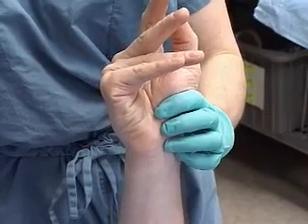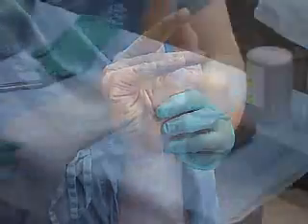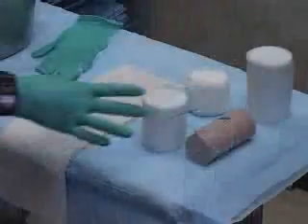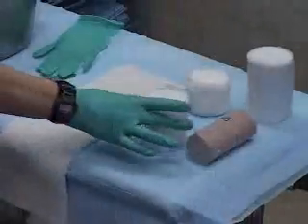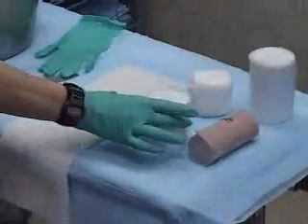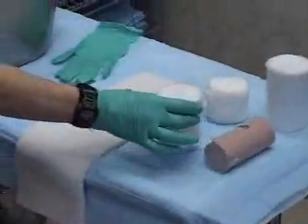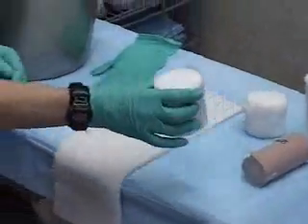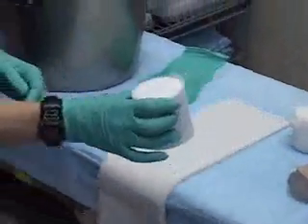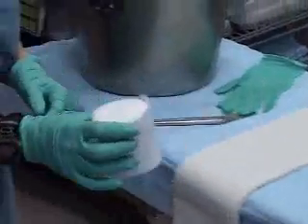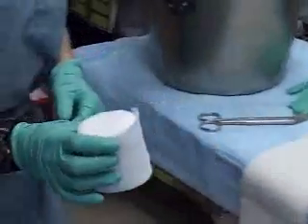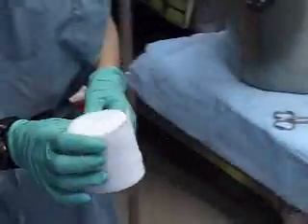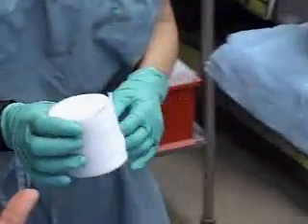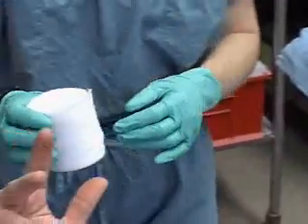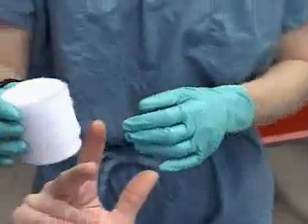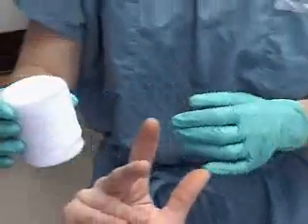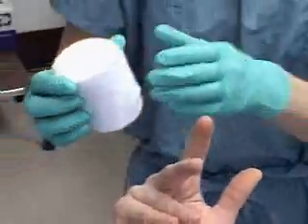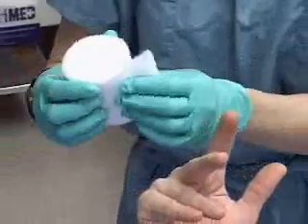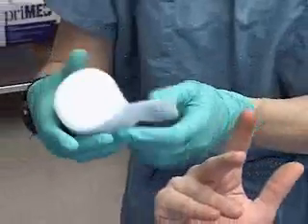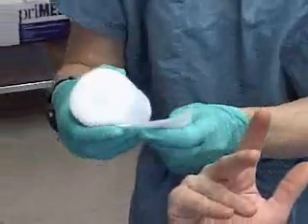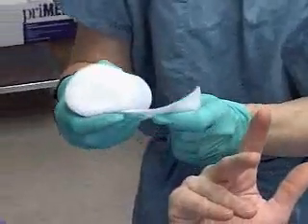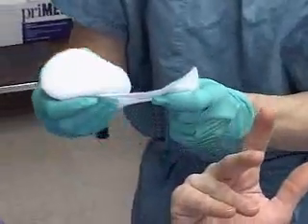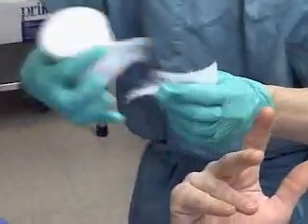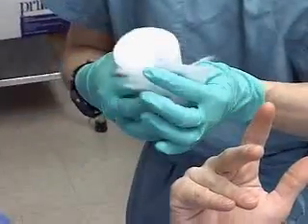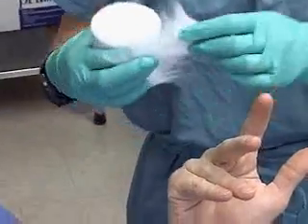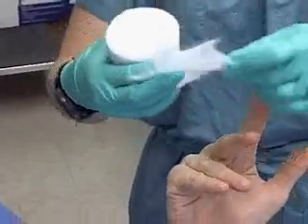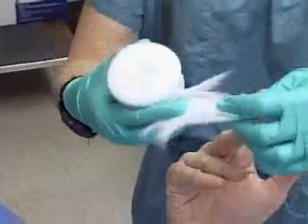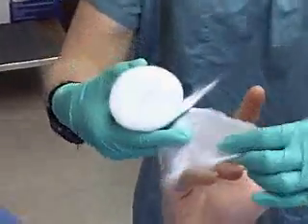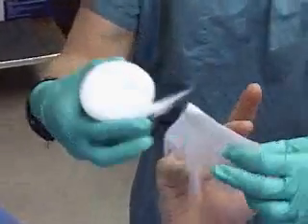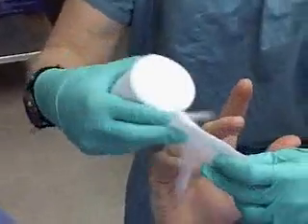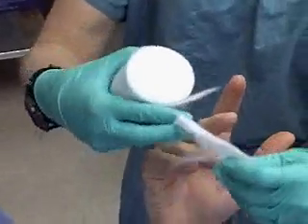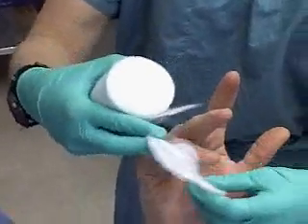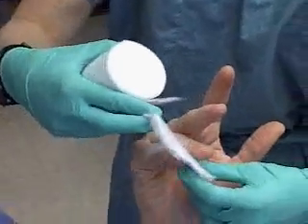Before we begin the casting, we'll take a small section of the web roll or gauze and place it between those fingers to prevent maceration of the skin.